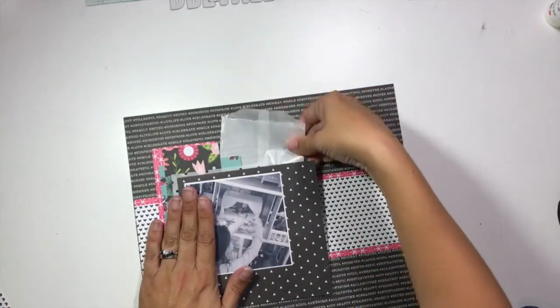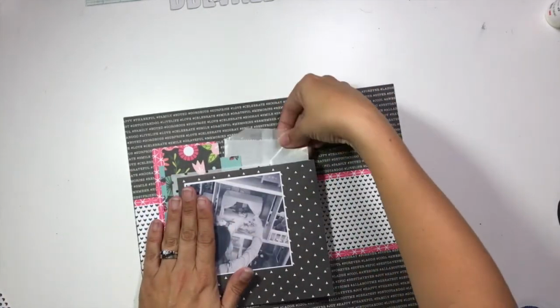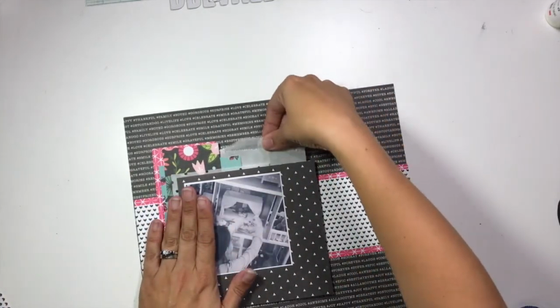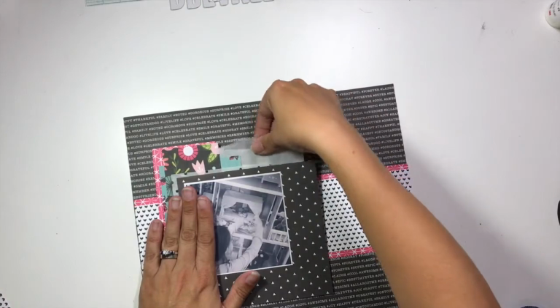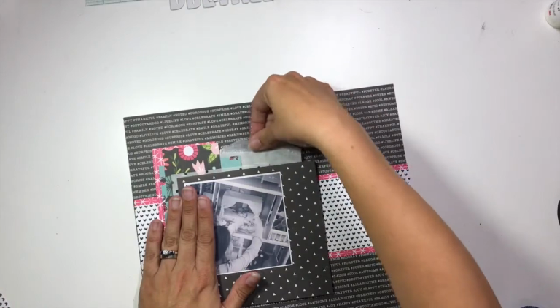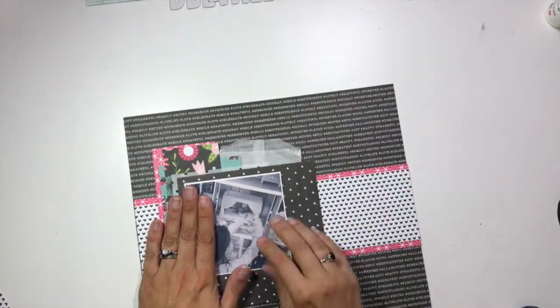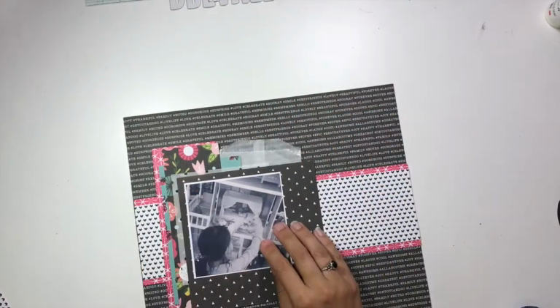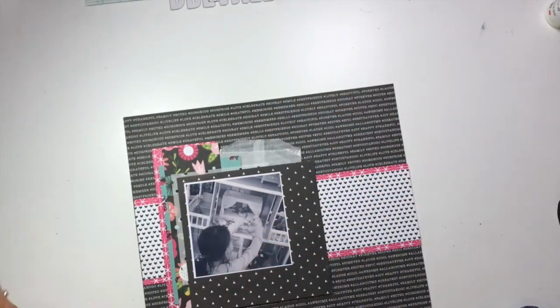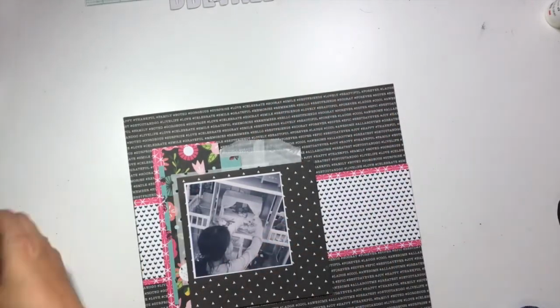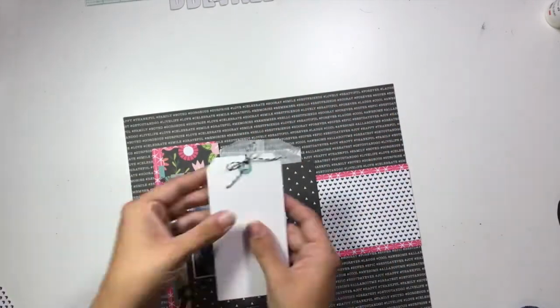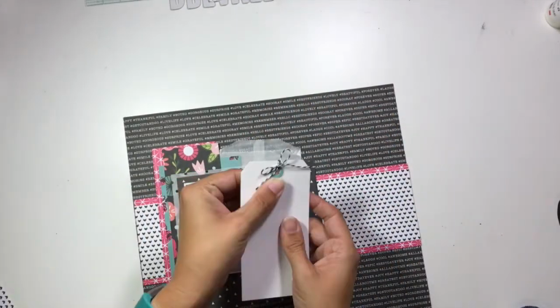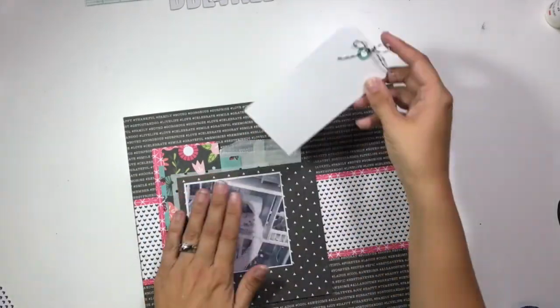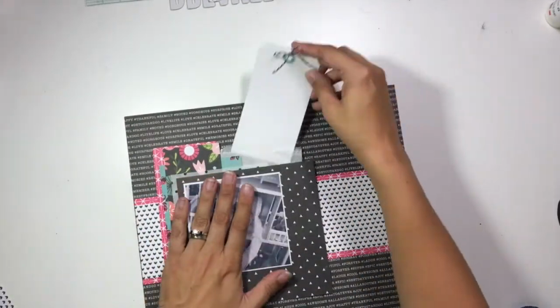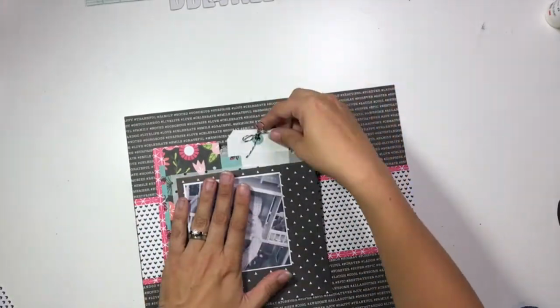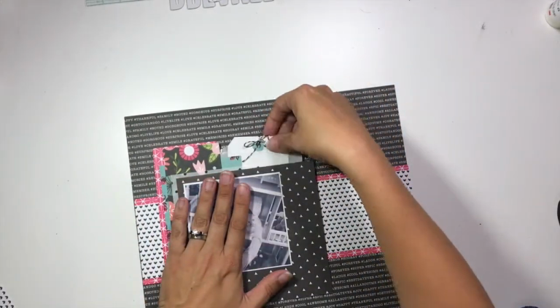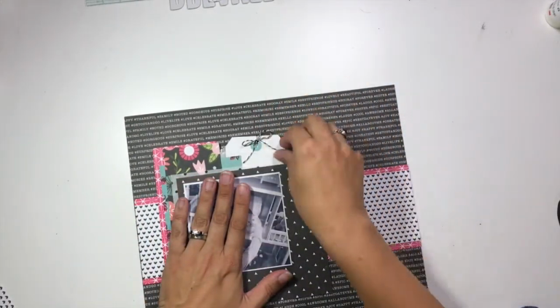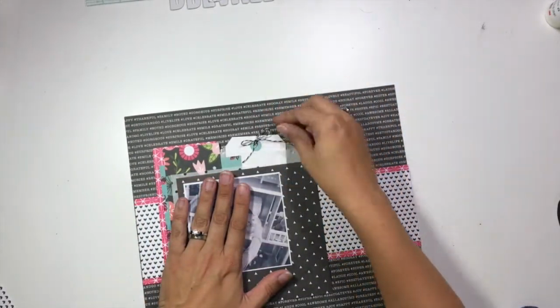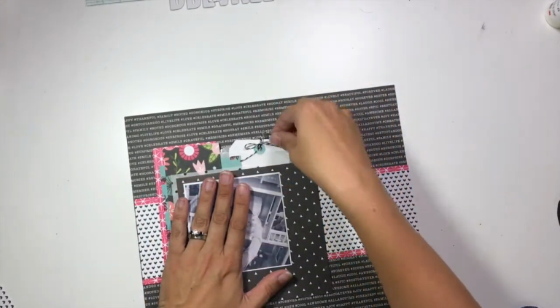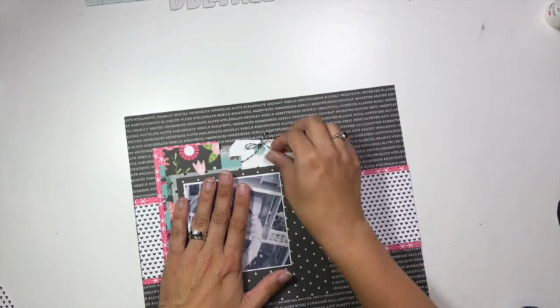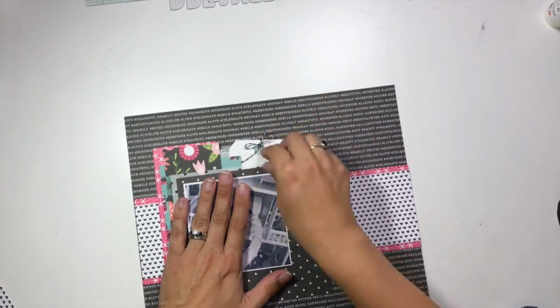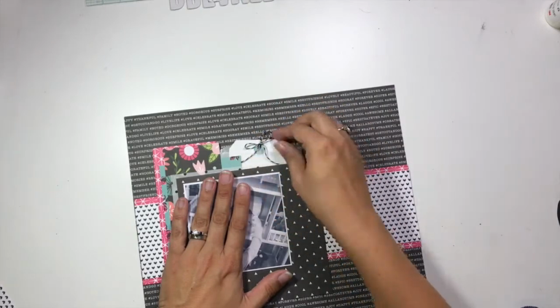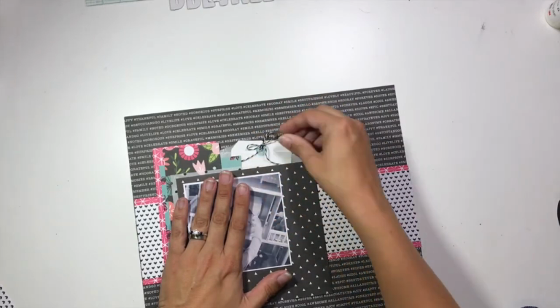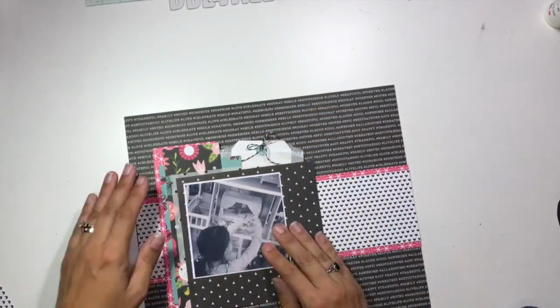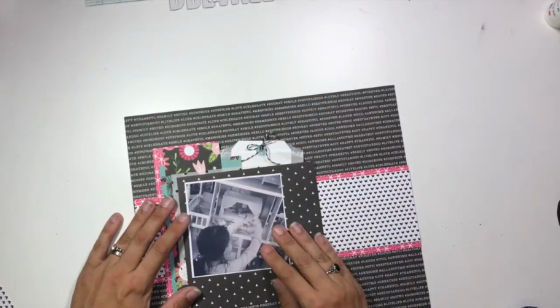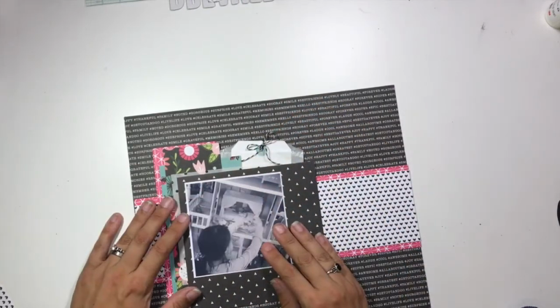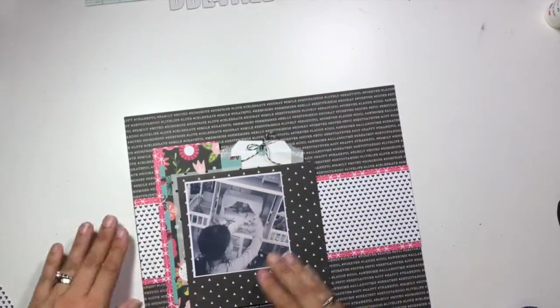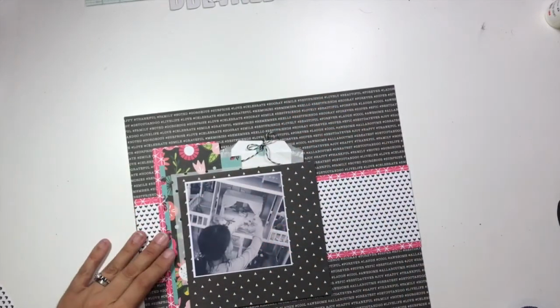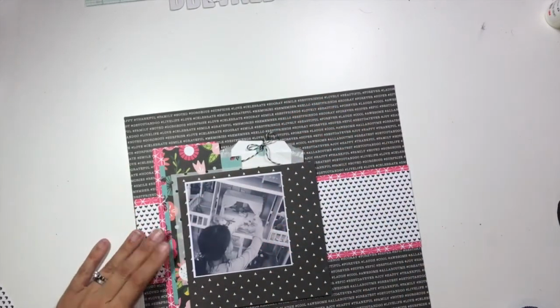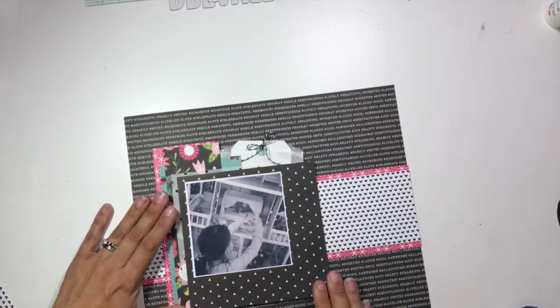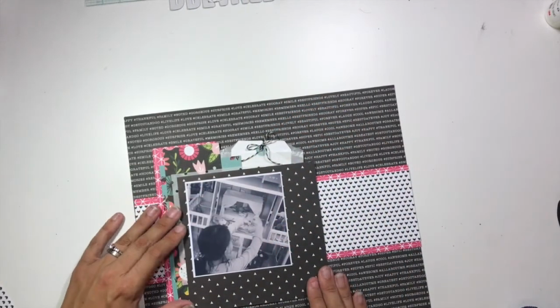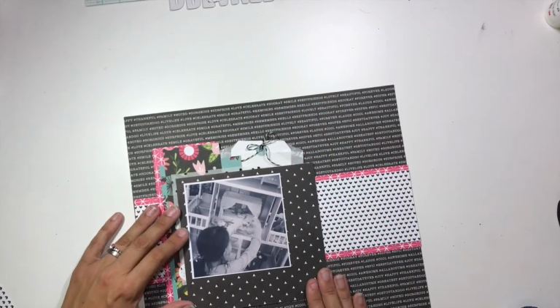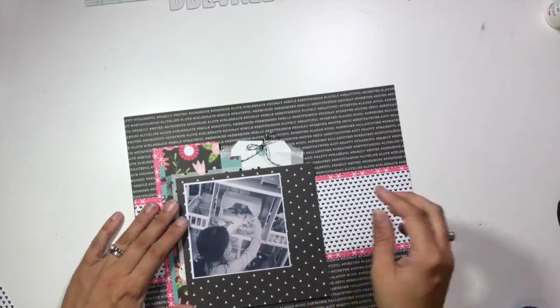I know that I want to tuck this glassine bag in behind all of those layers, because I've grabbed a tag out of my stash that I'm going to stick inside there — and that's where my journaling is going to be found.